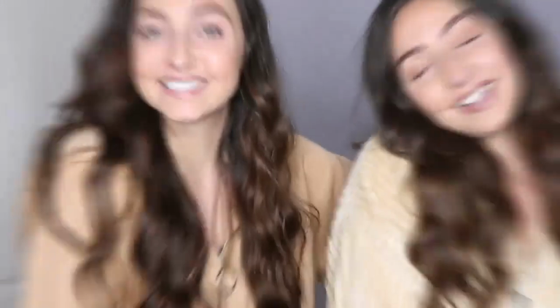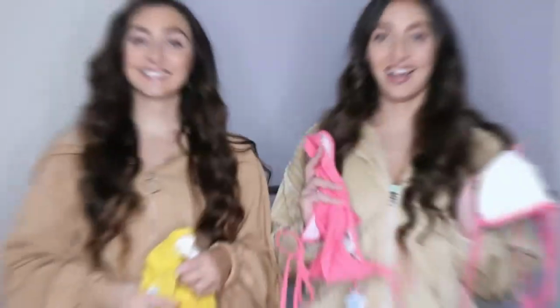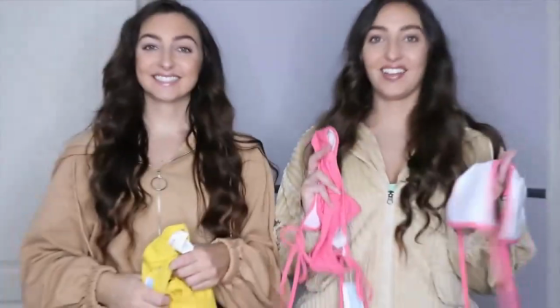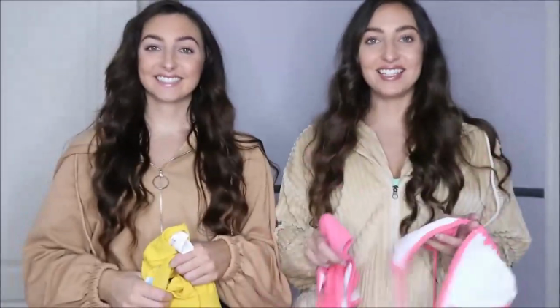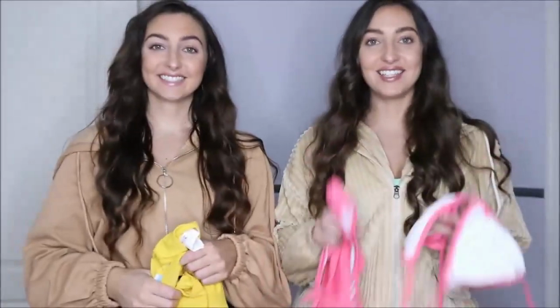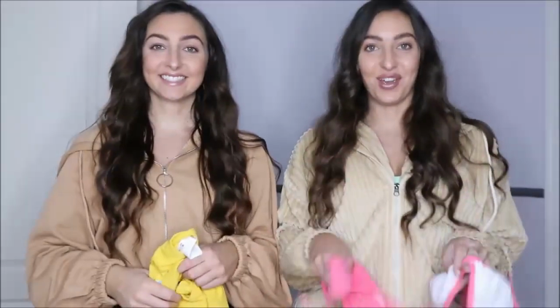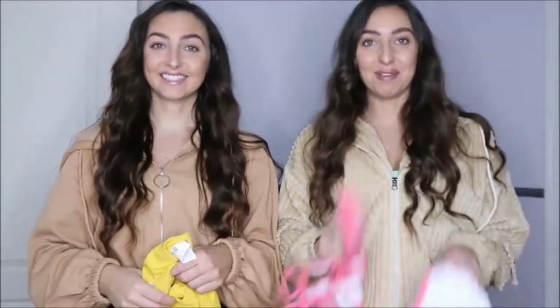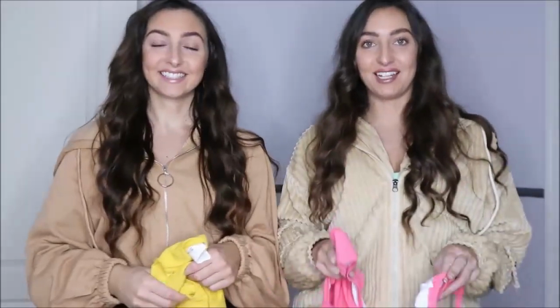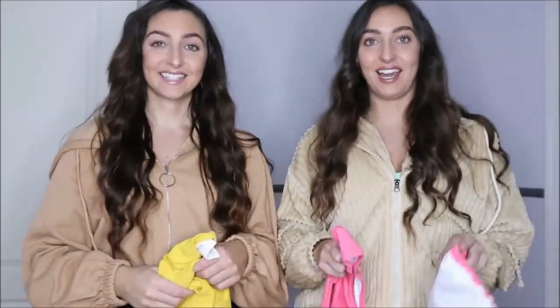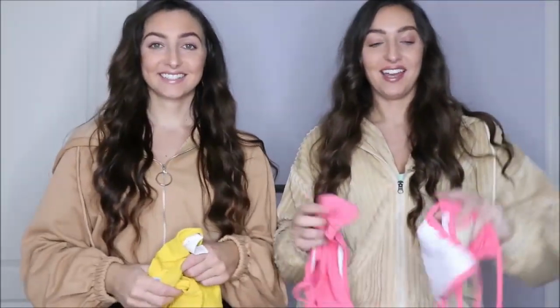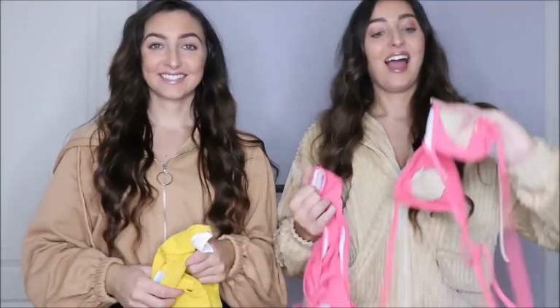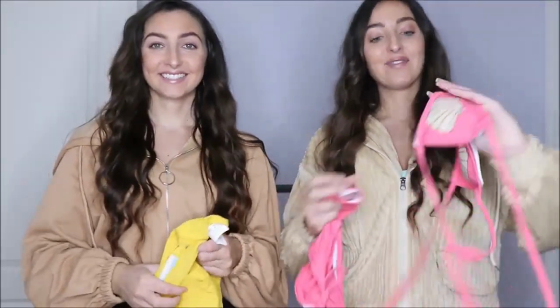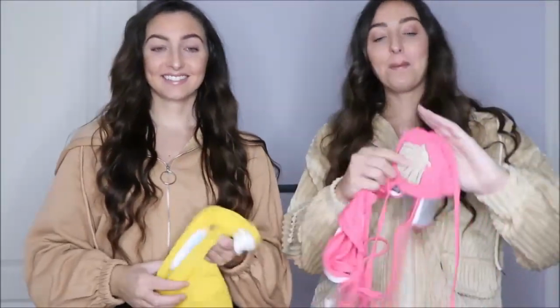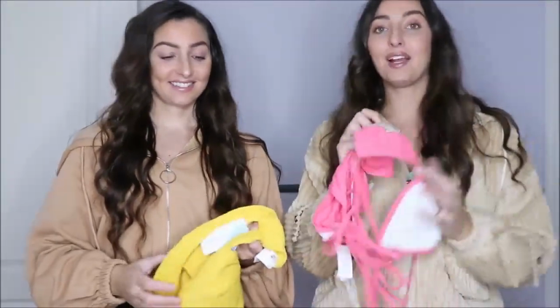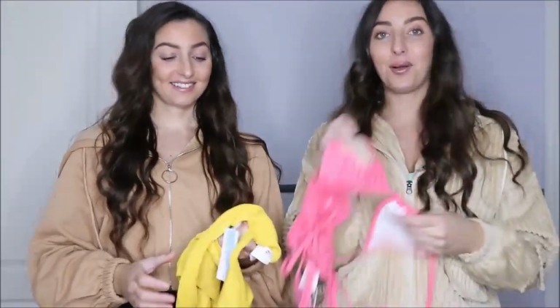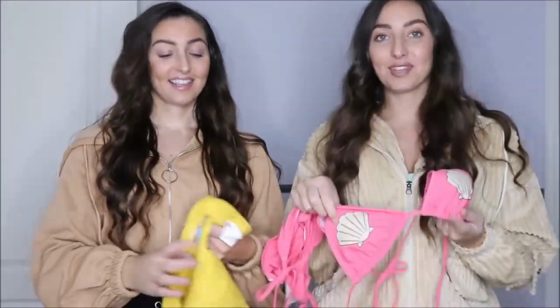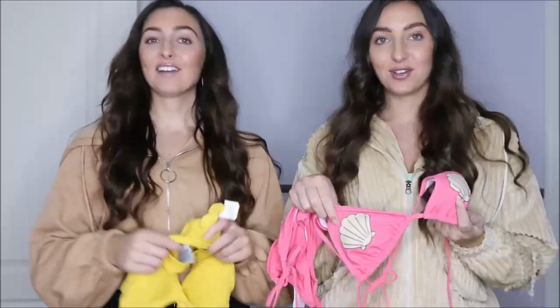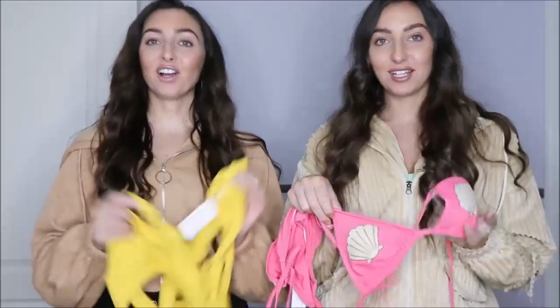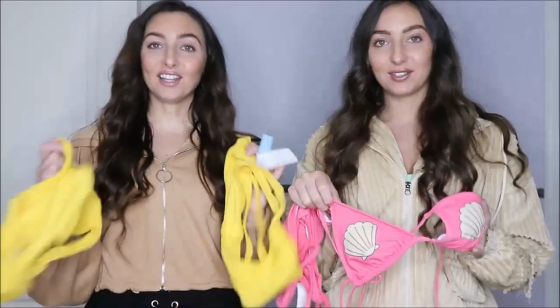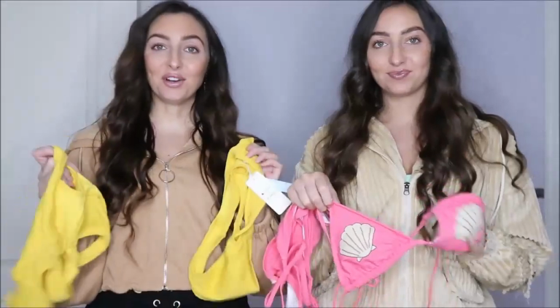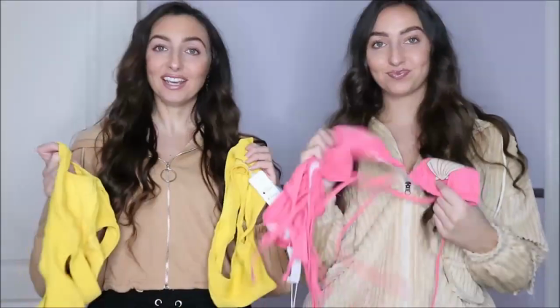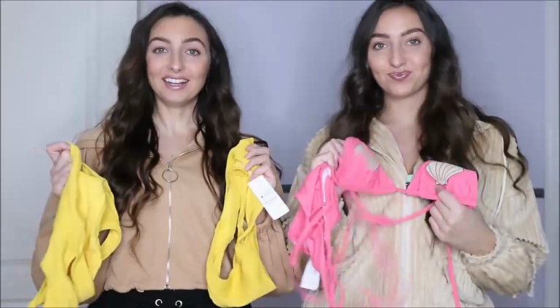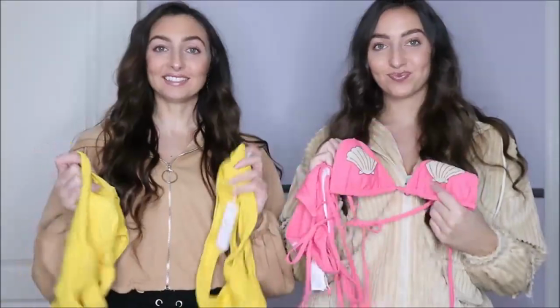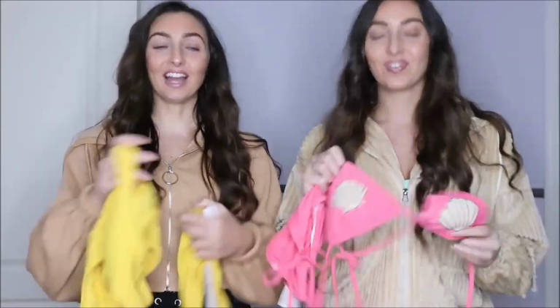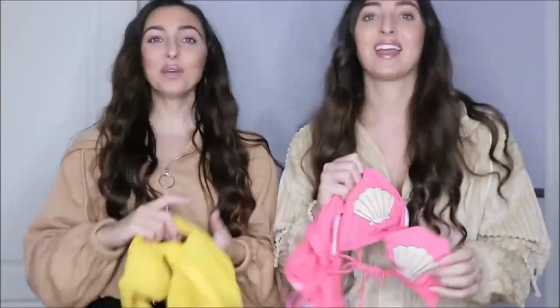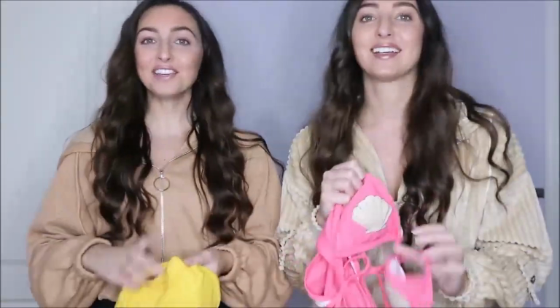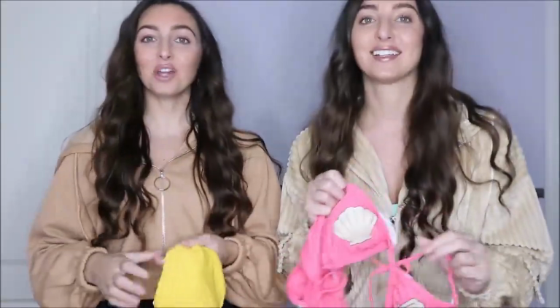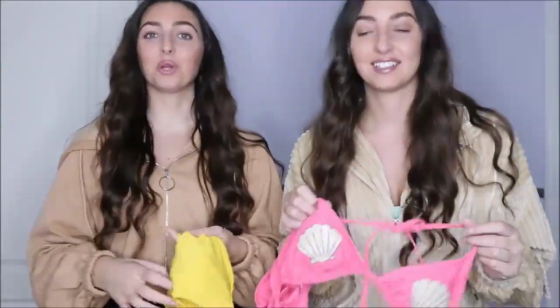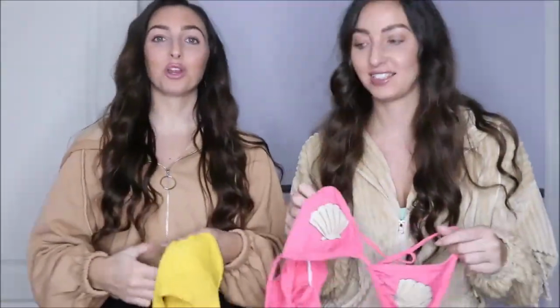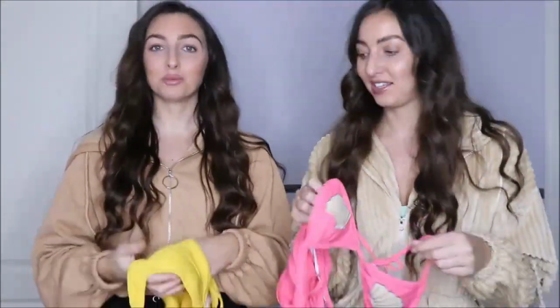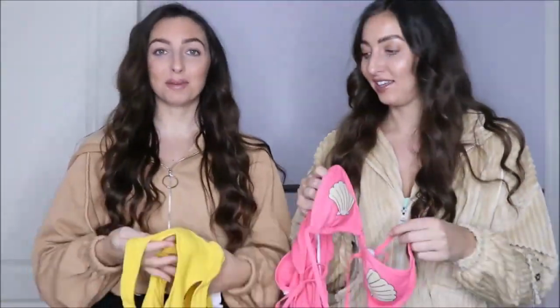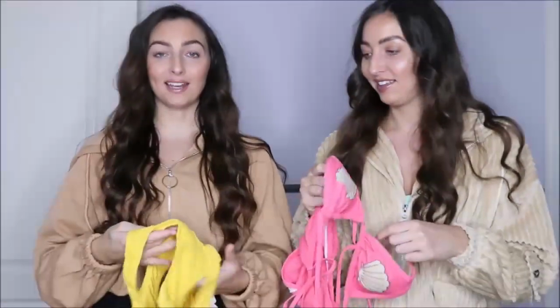I just think everyone needs to stock up on bikinis because when we're able to go out, fly away, book holidays, you want to be ready with a bag packed full of bikinis ready to go see the sun. So we've chosen three each of our favourites - they're all completely different. This is the first bikini - I've got a pink one and I've got a yellow one.